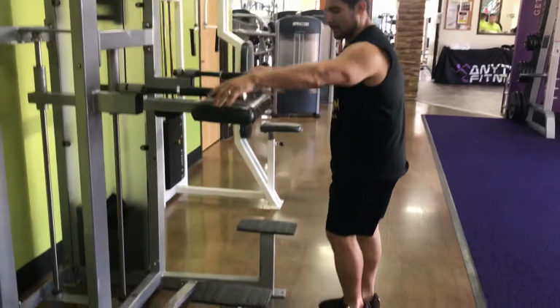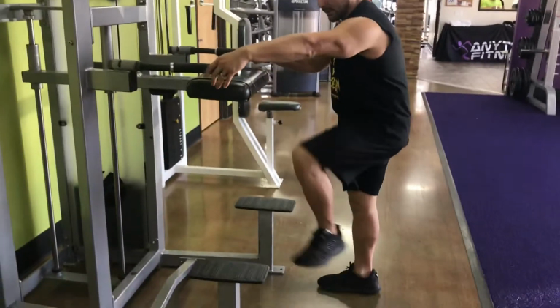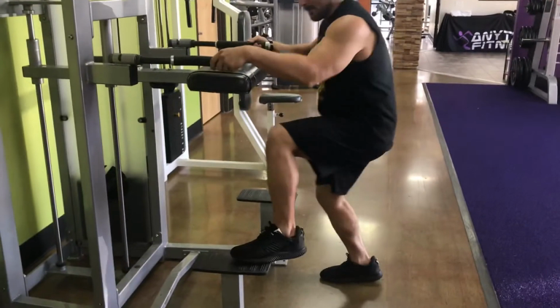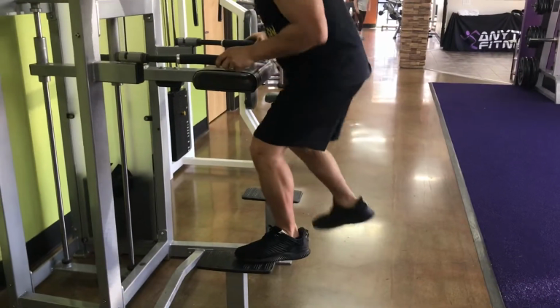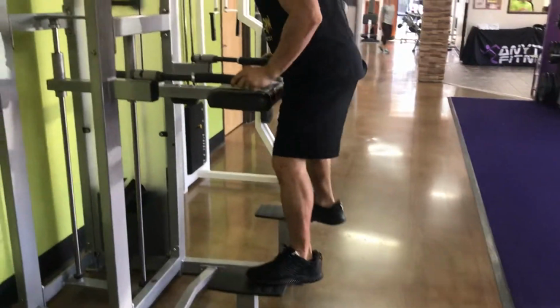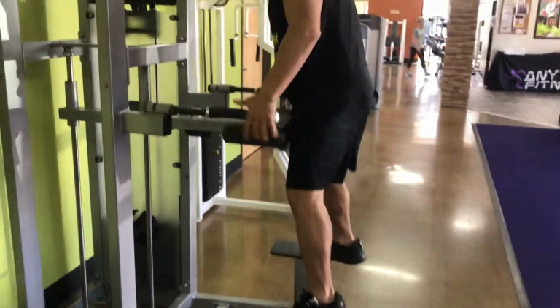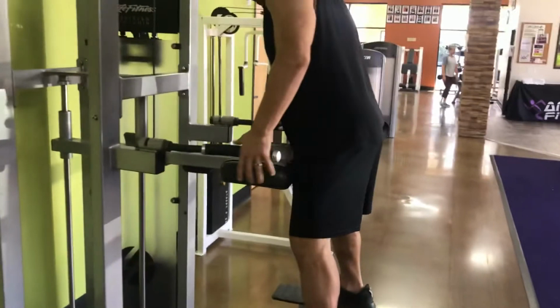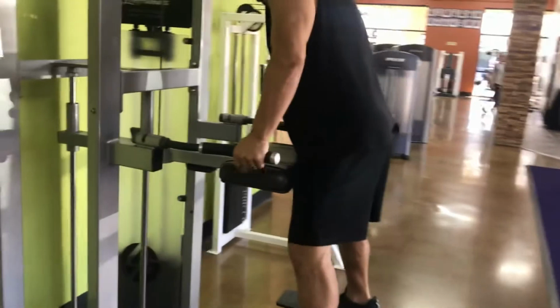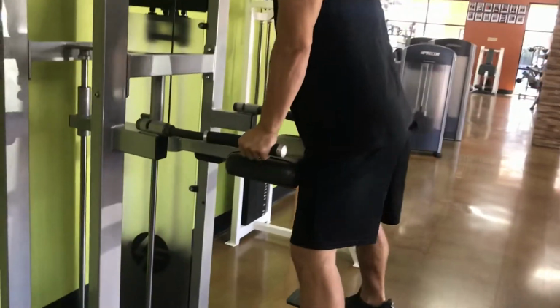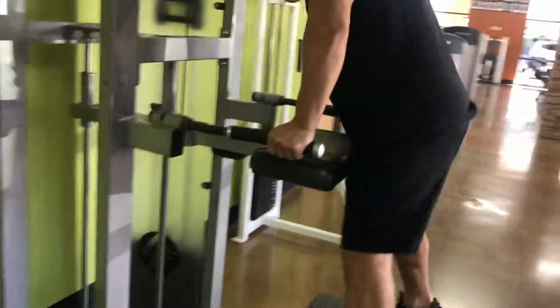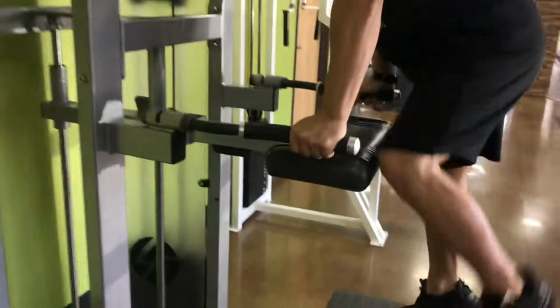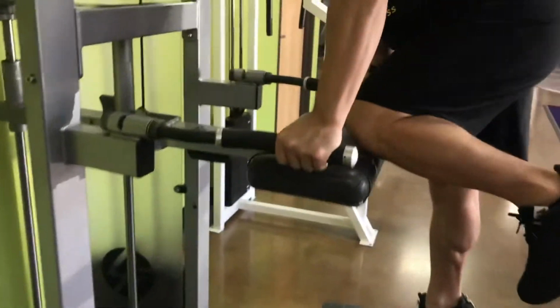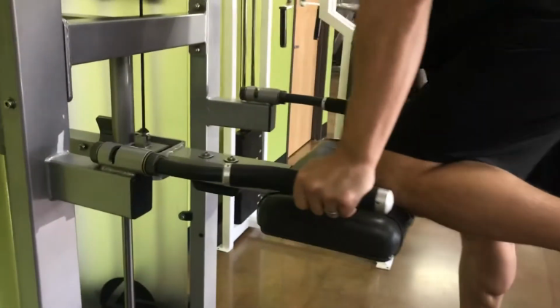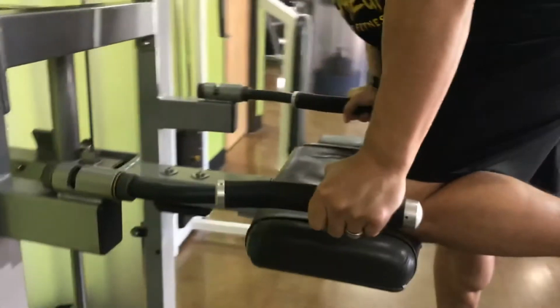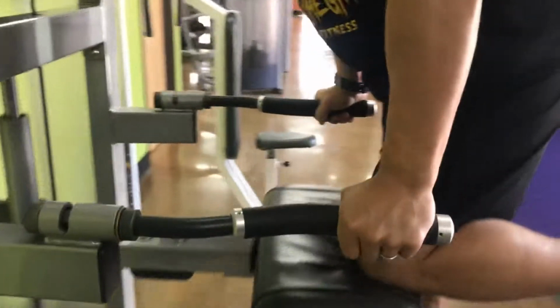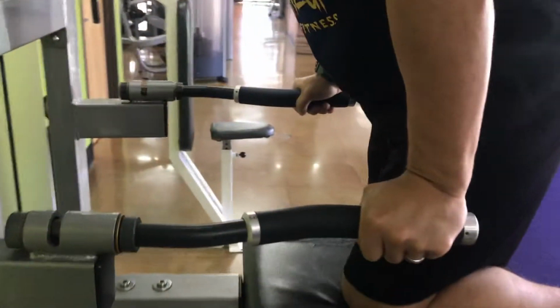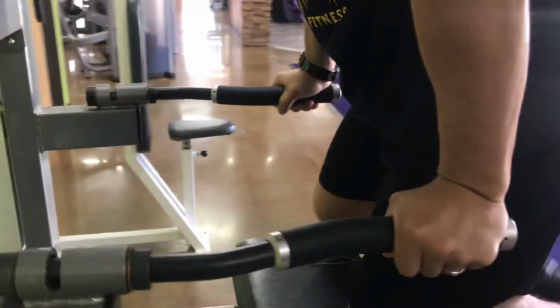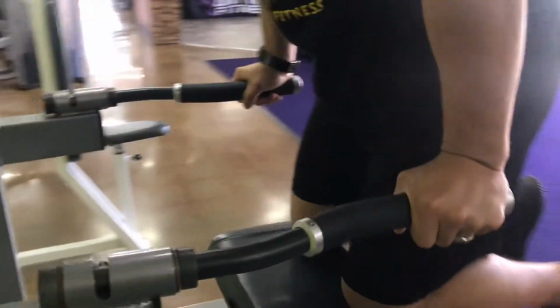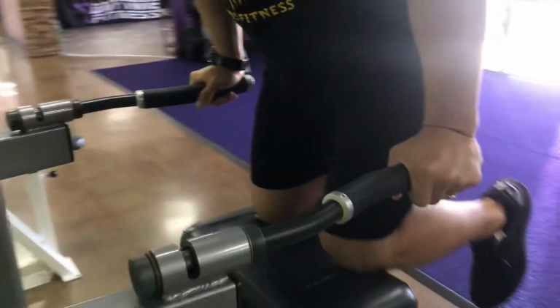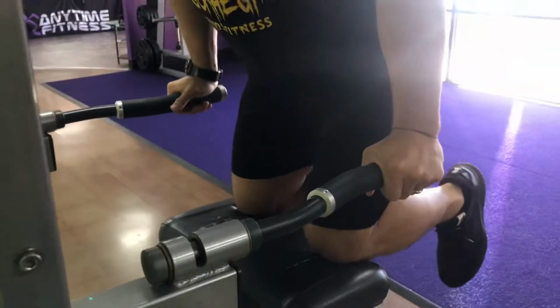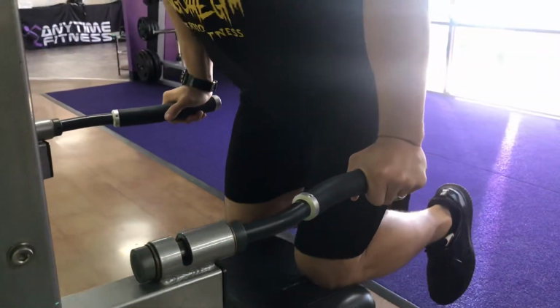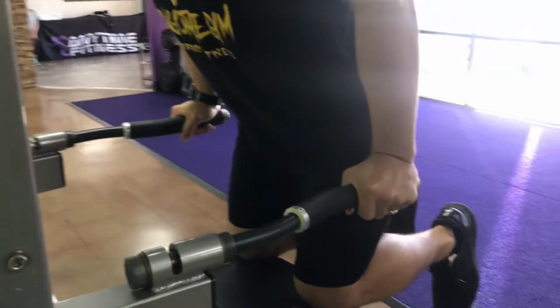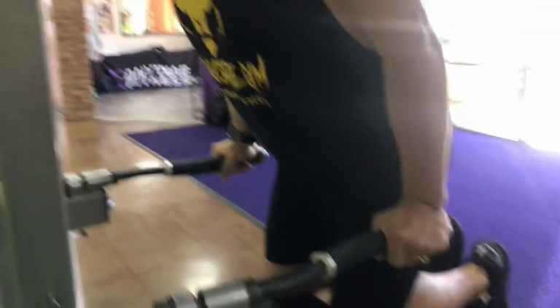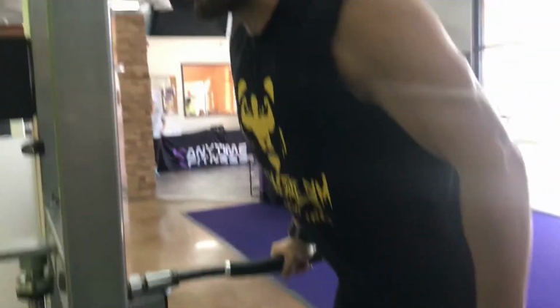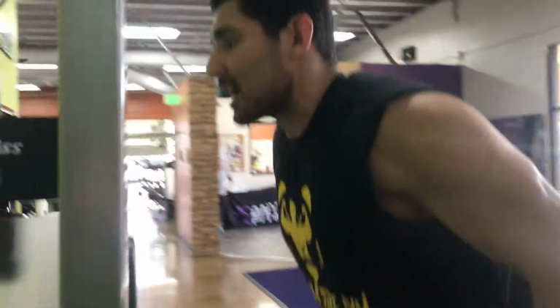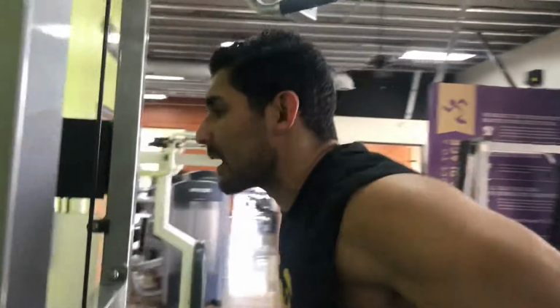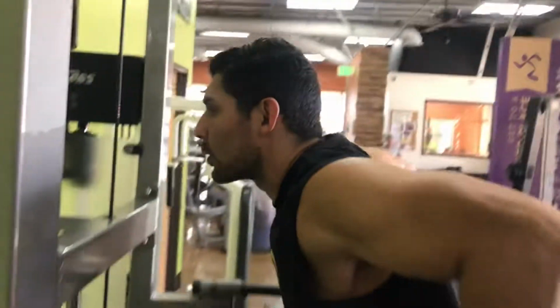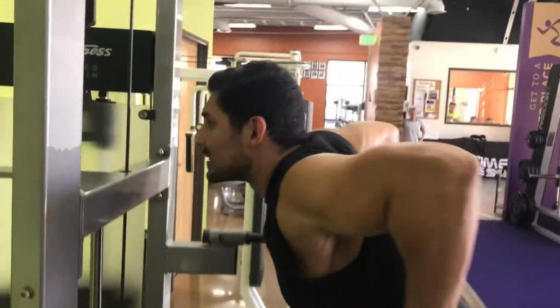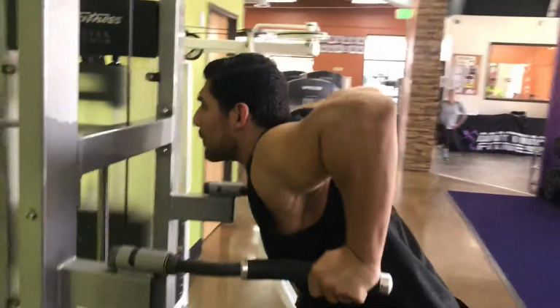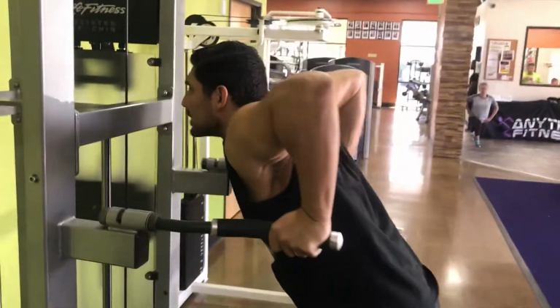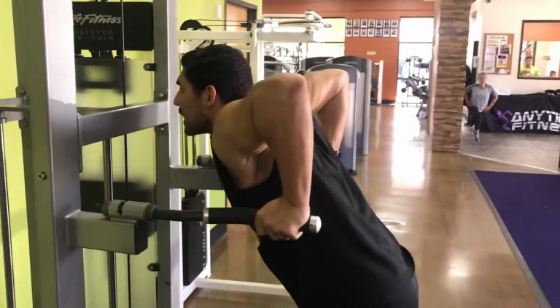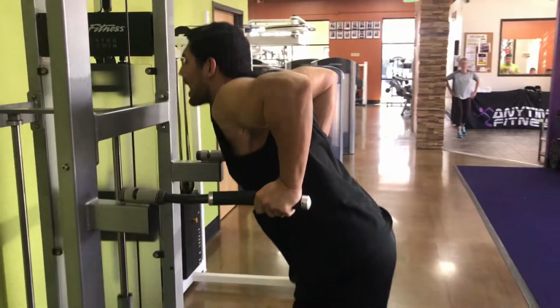Alright, so what I'm going to do is I'm going to climb up here. Hands are going to go towards the middle. My knees are going to go towards the back of the pad there. My chin is out. I'm going to stick my chest out and get a real nice and deep pause. Back up.